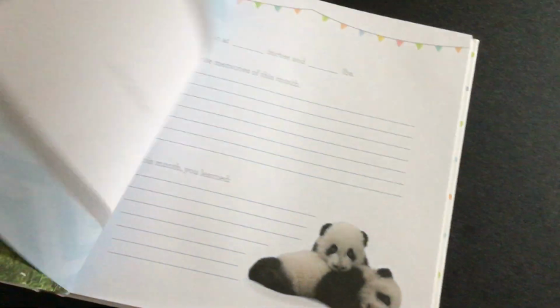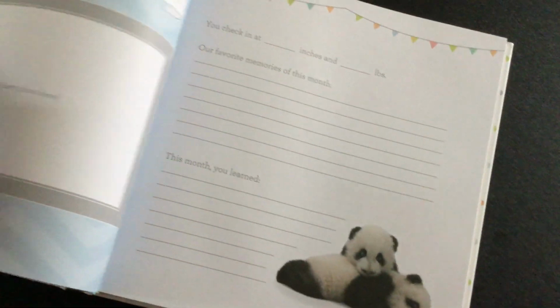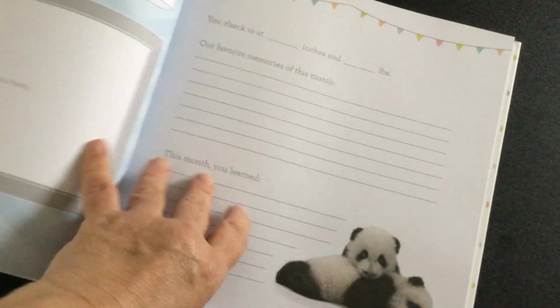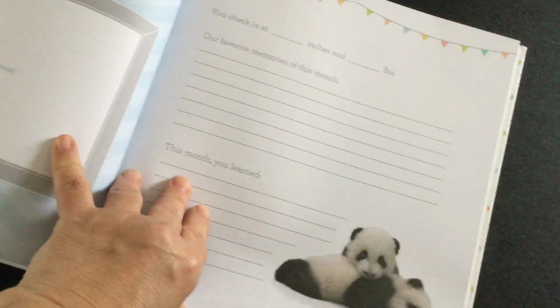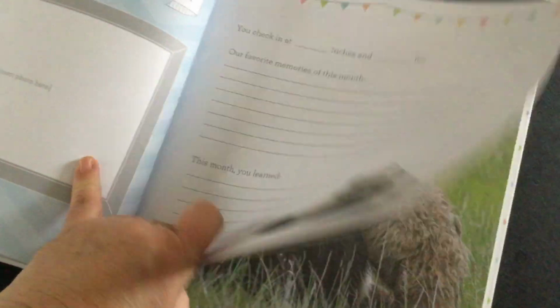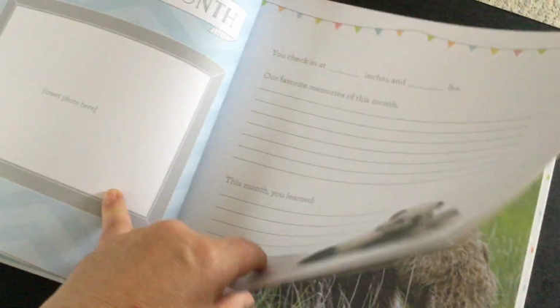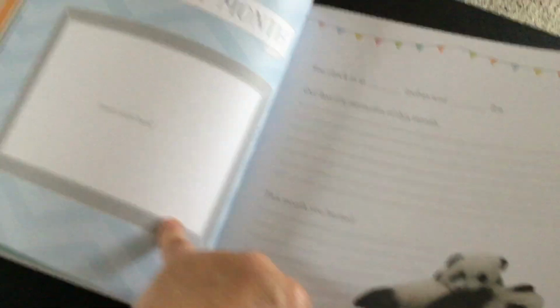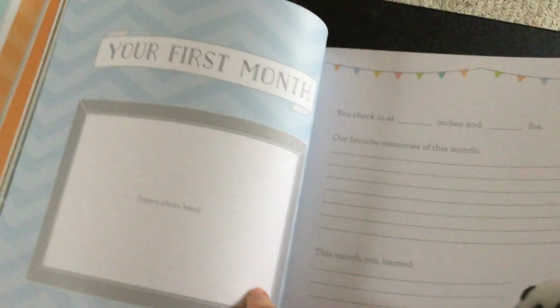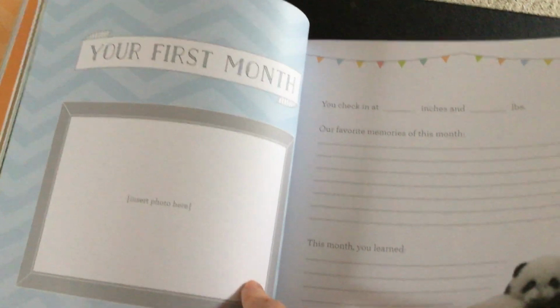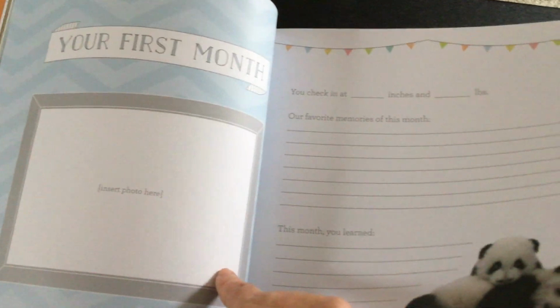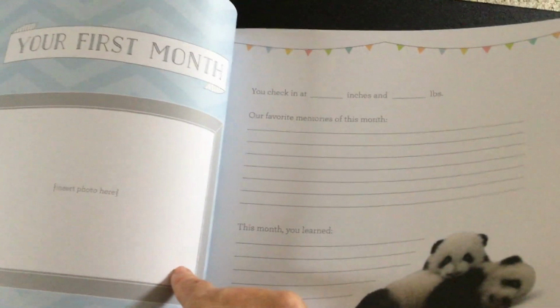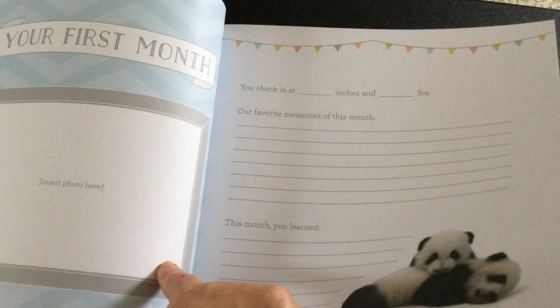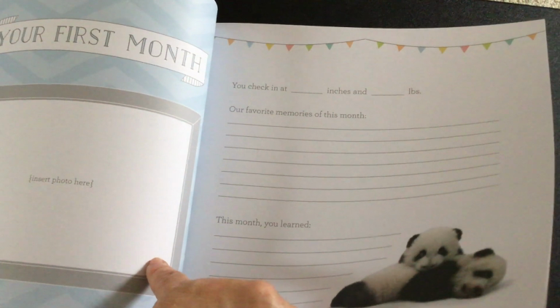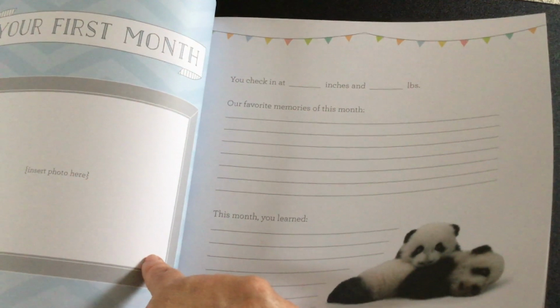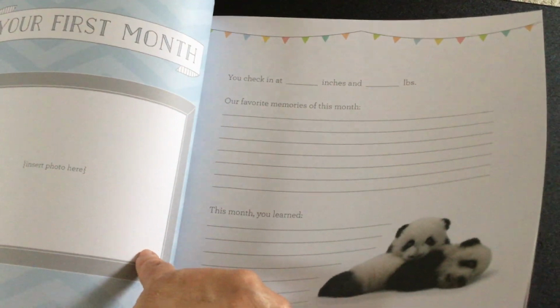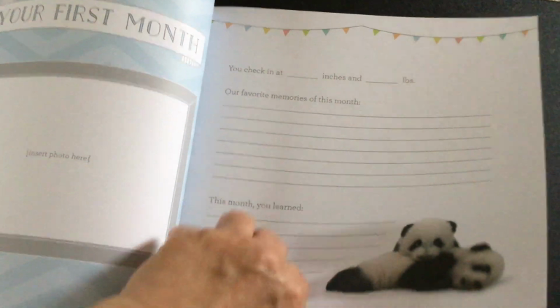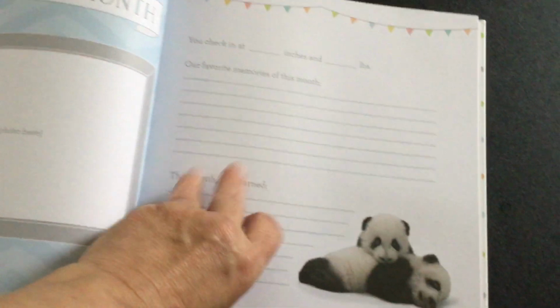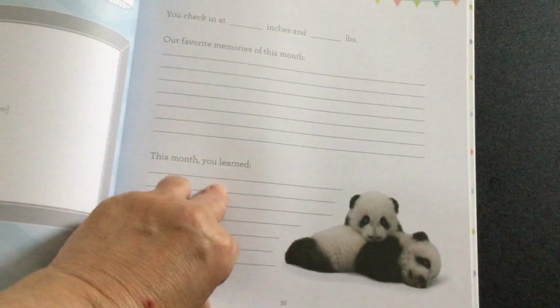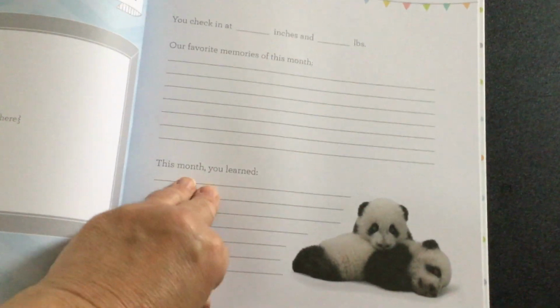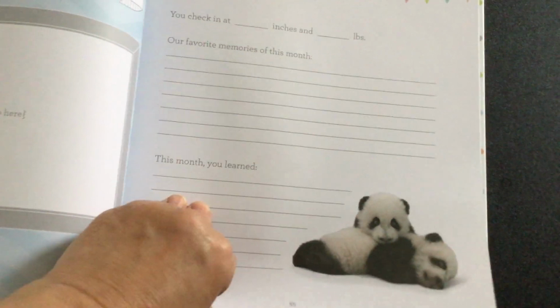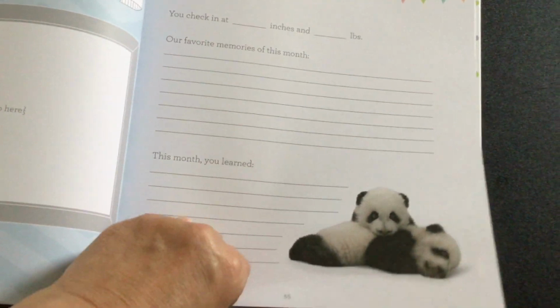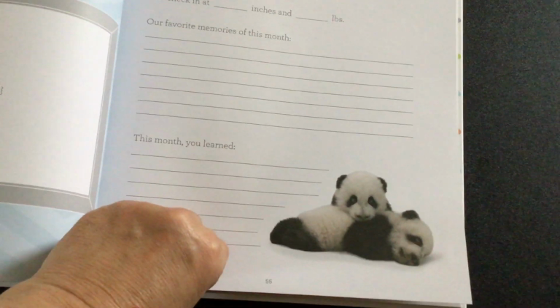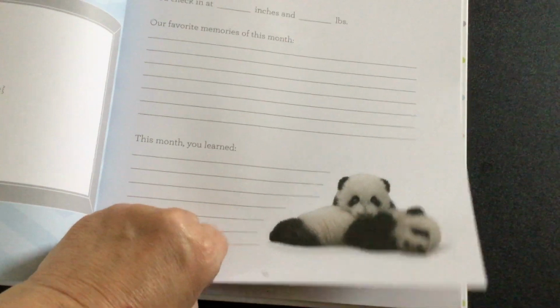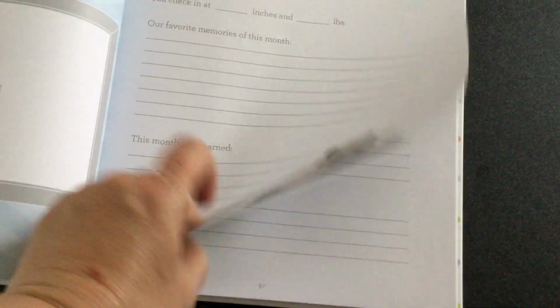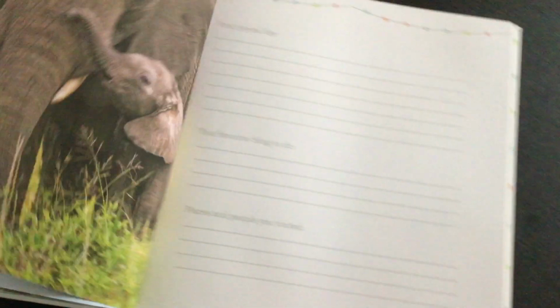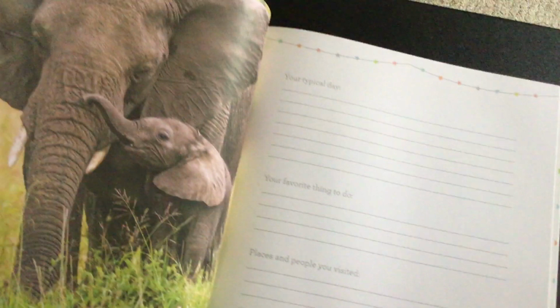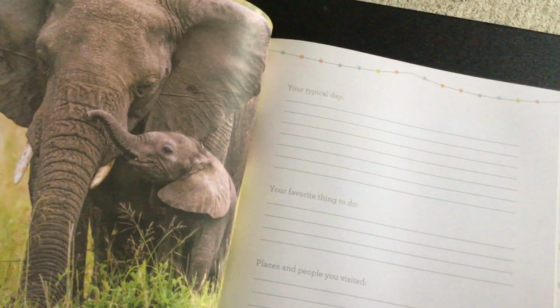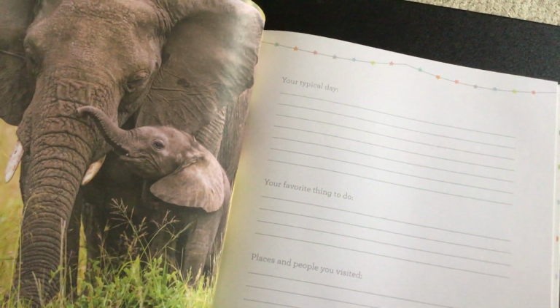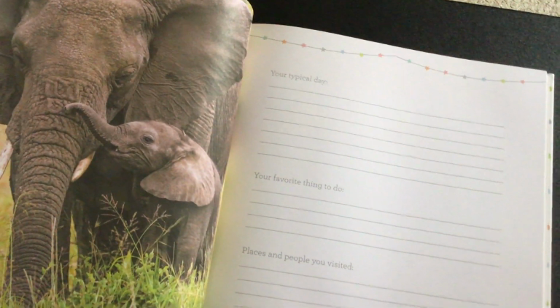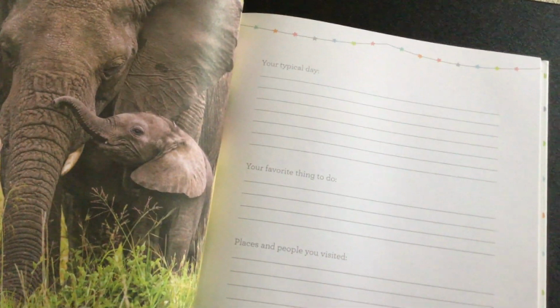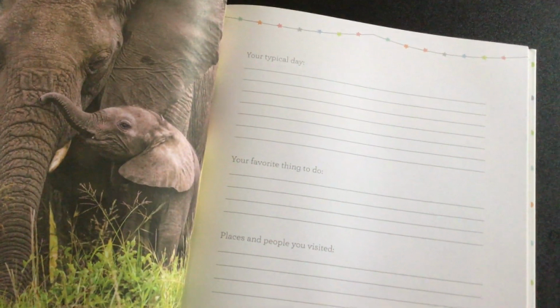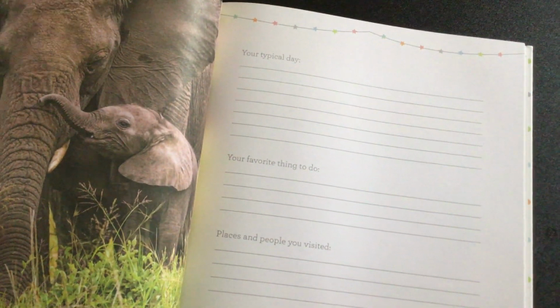Your first year — all those milestones, favorite memories, and each month you can put a new picture. Check in, favorite moments, this month you learned how to... Oh, look at those babies, they're so cute. Your typical day, your favorite thing to do.